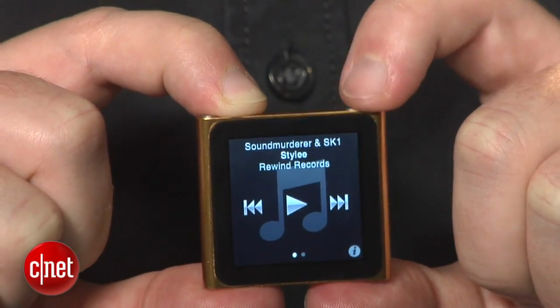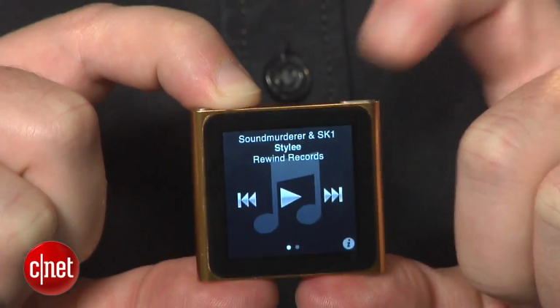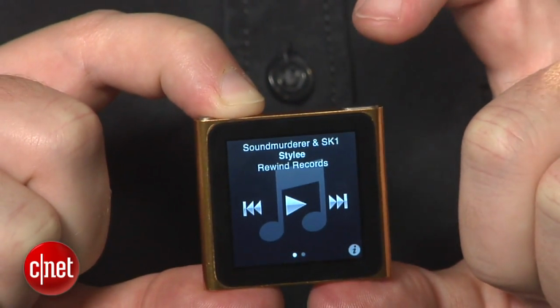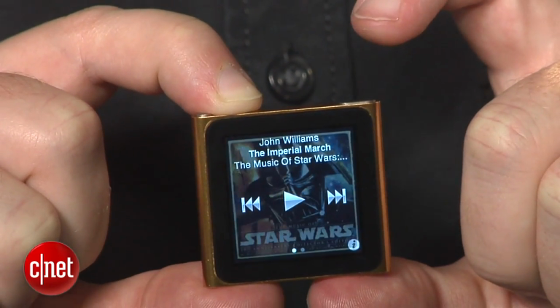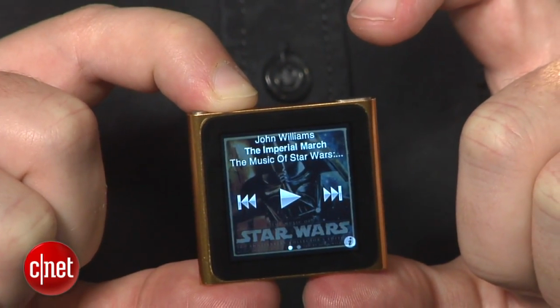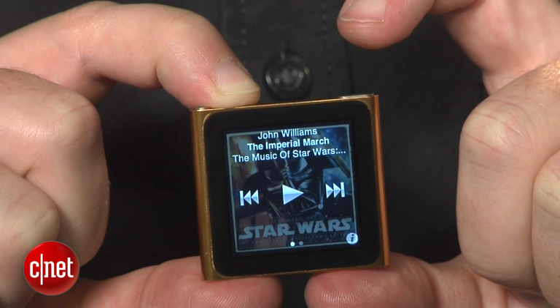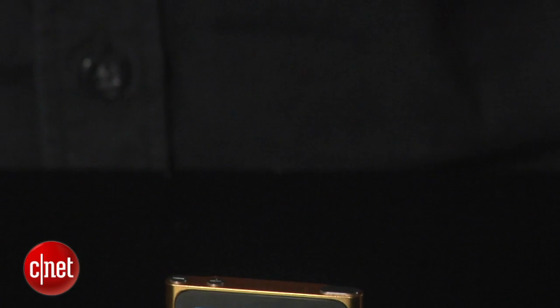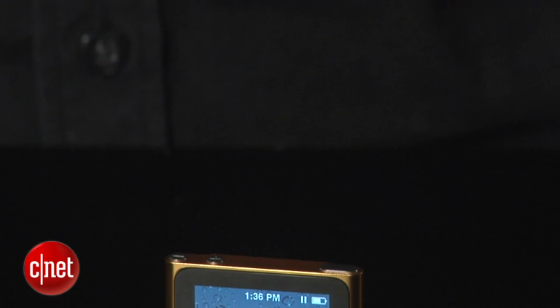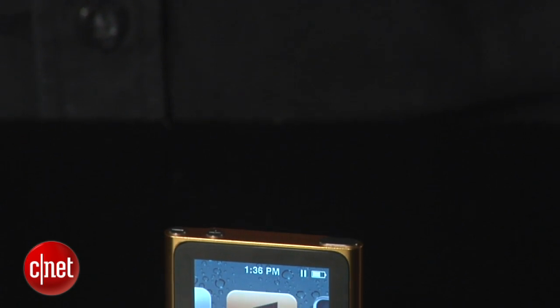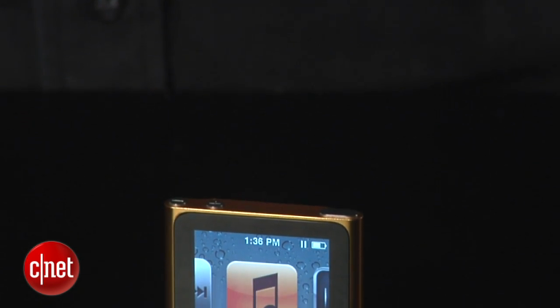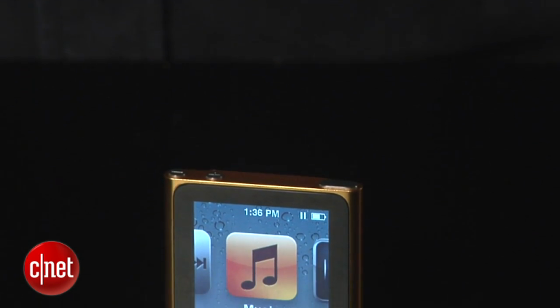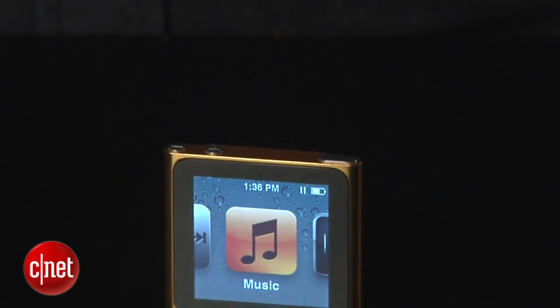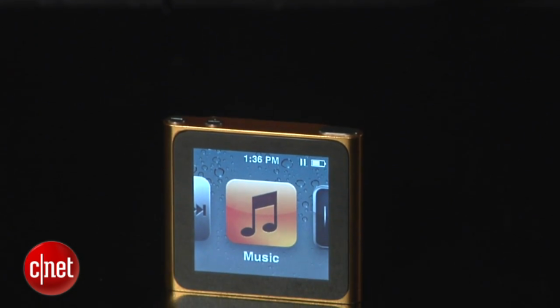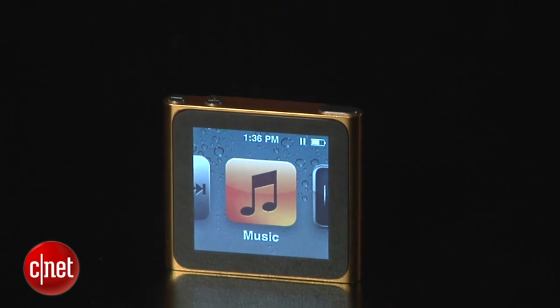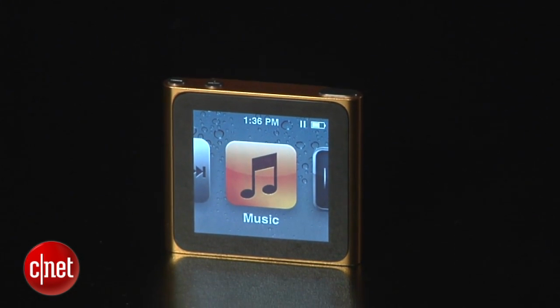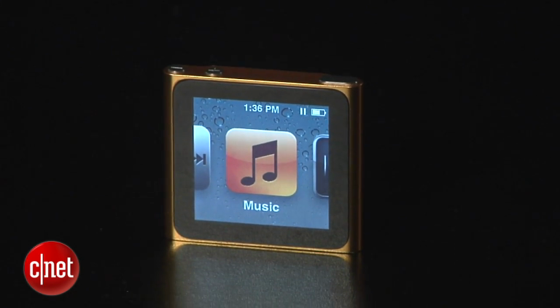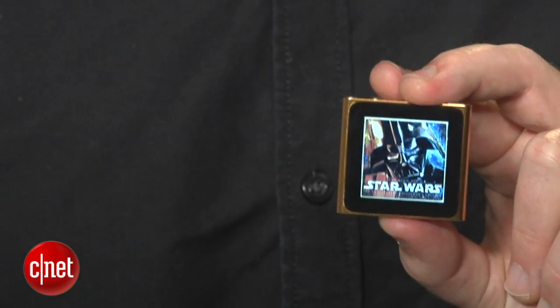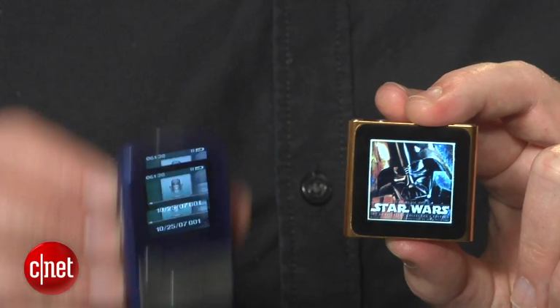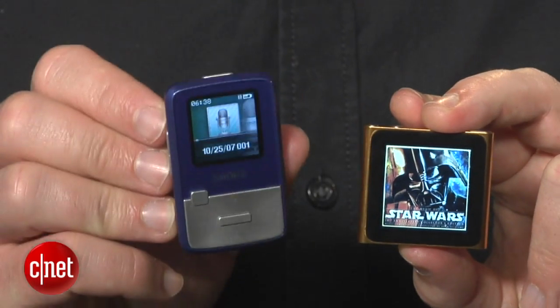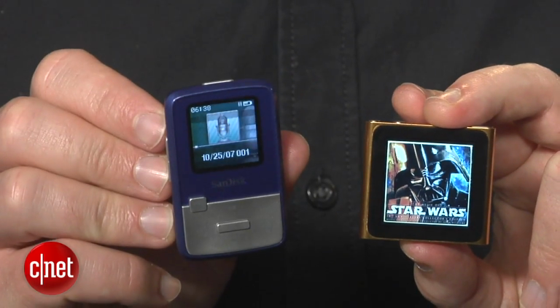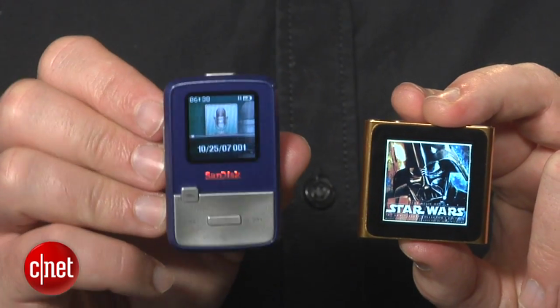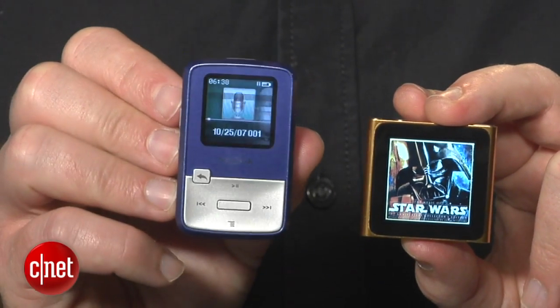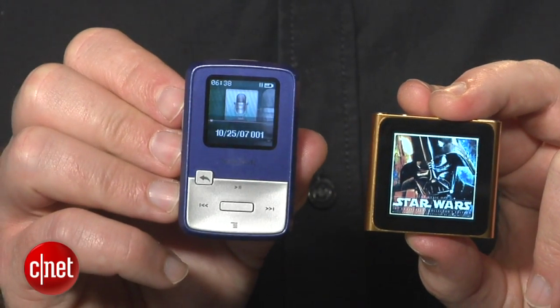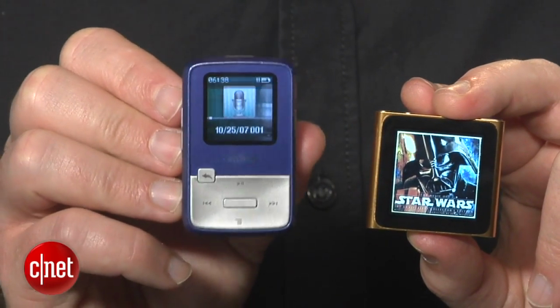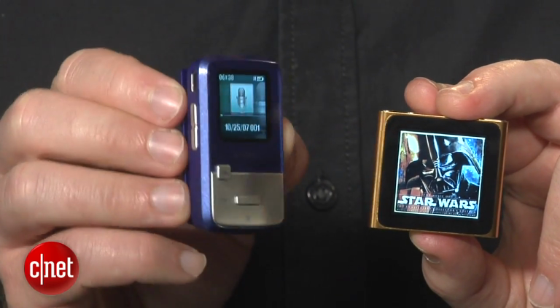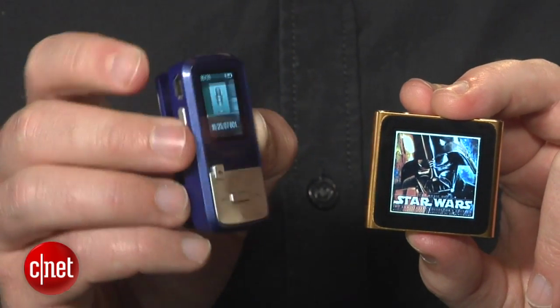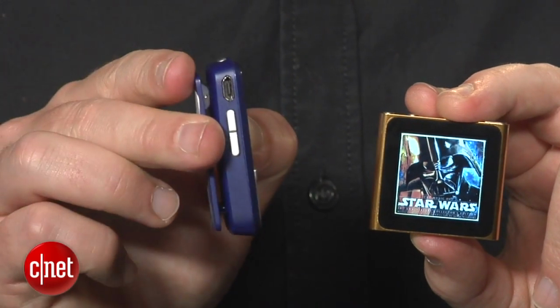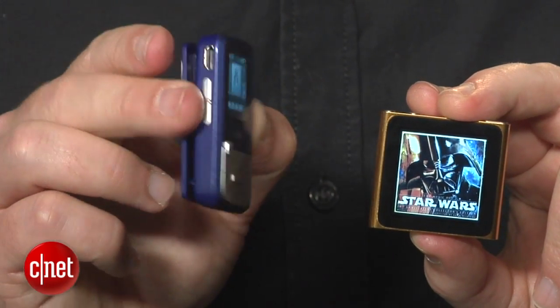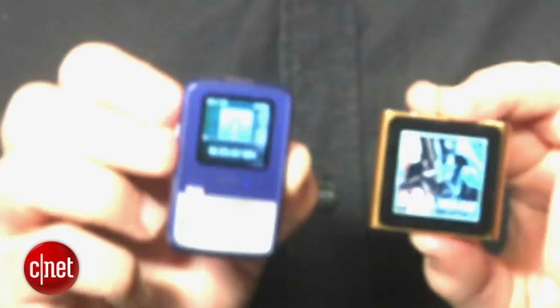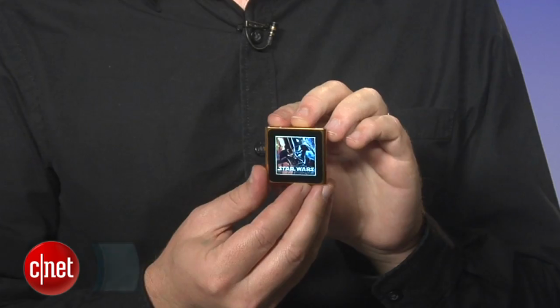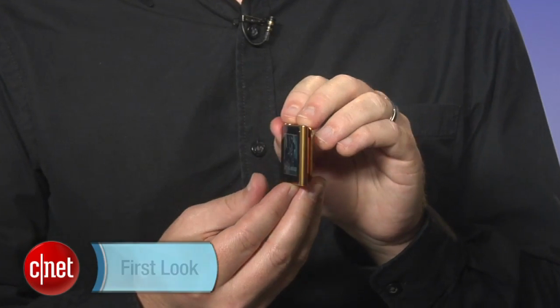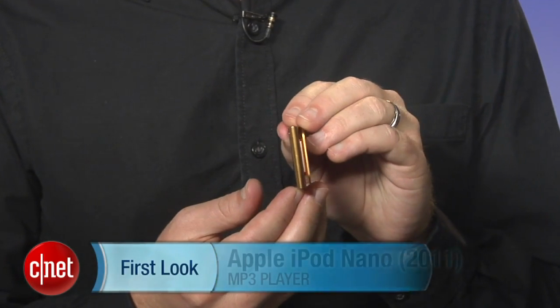So that's the updated 2011 iPod Nano — a useful and stylish choice for the gym, though still a little pricey compared to something like the Sansa line of MP3 players, which can be had for under $50. For CNET.com, I'm Donald Bell.